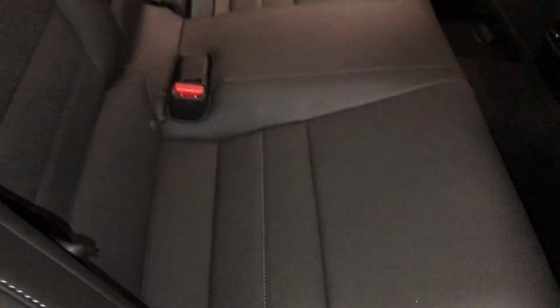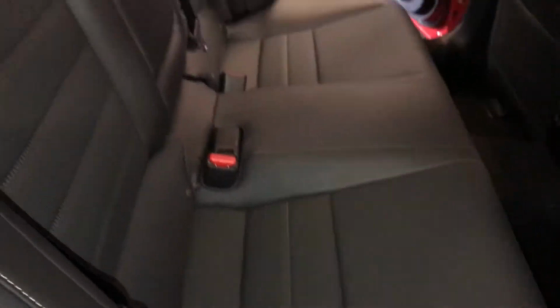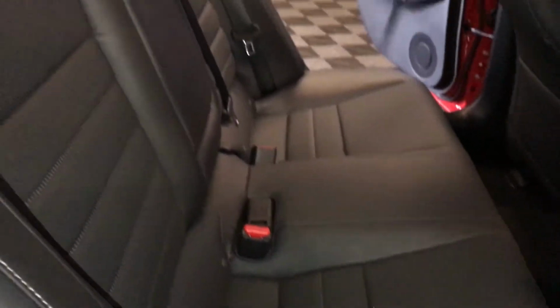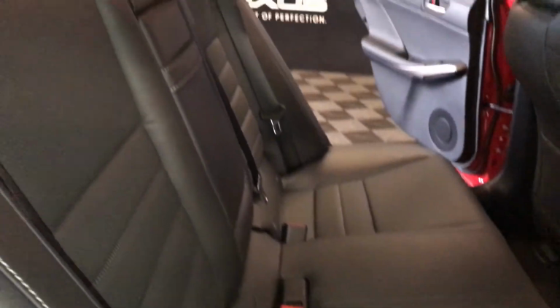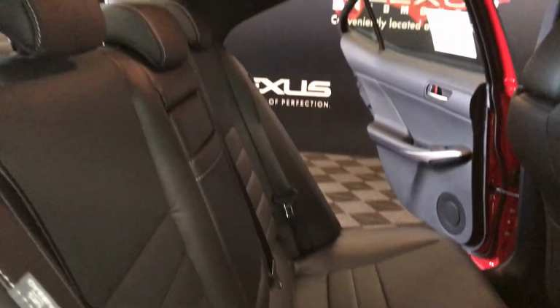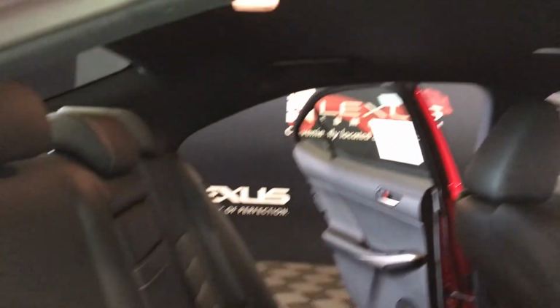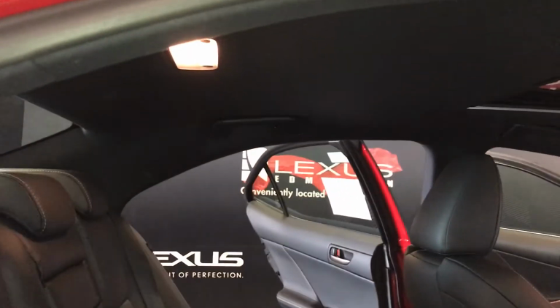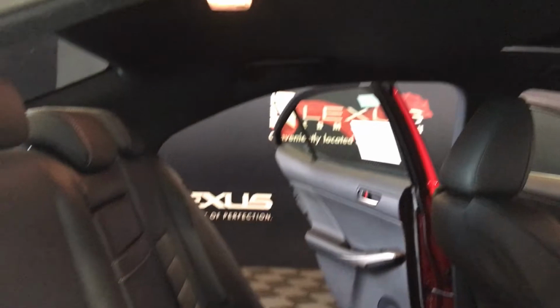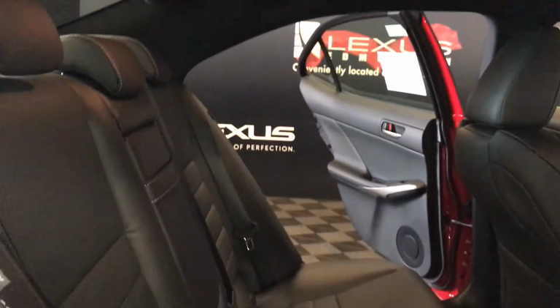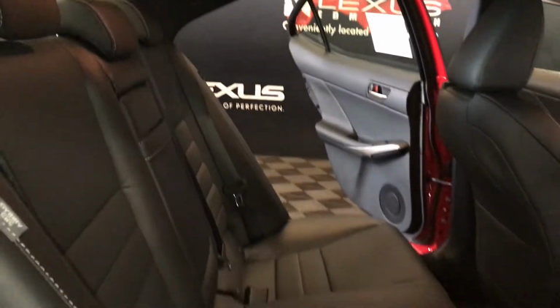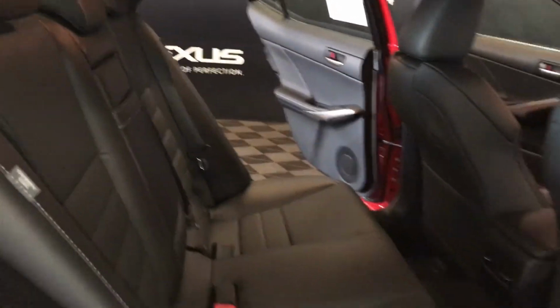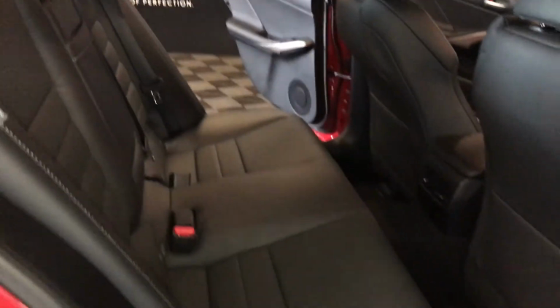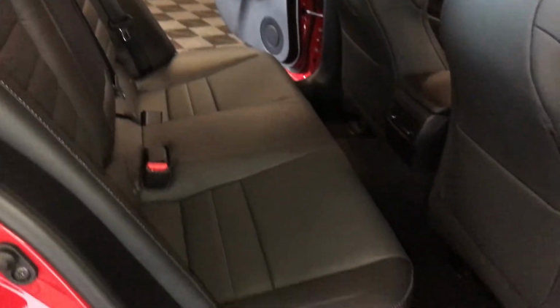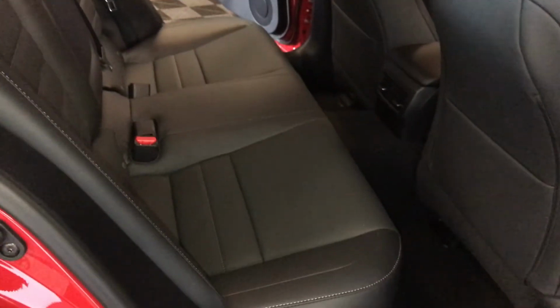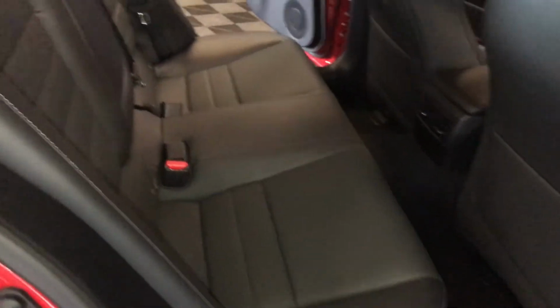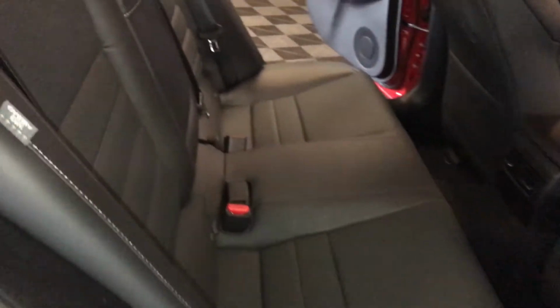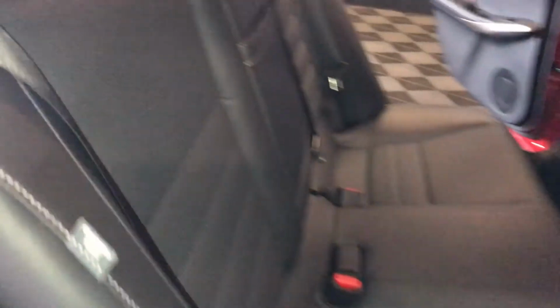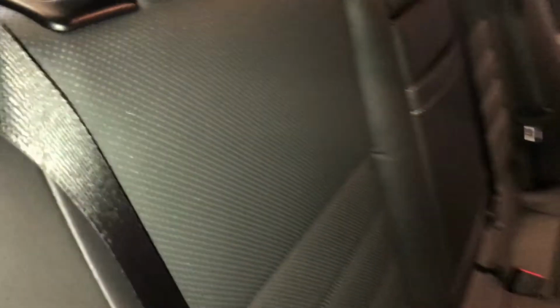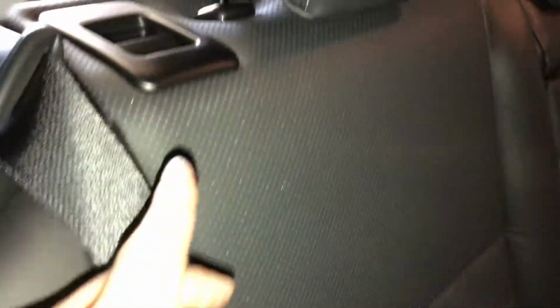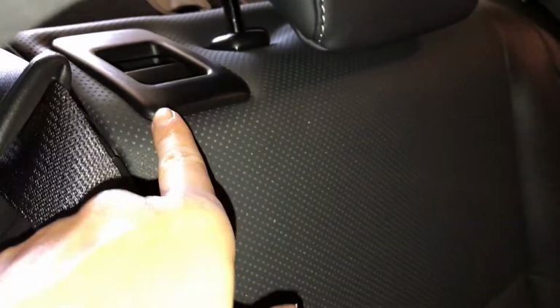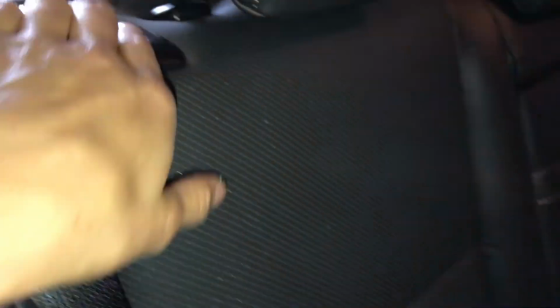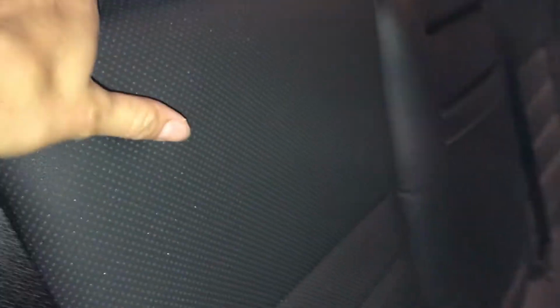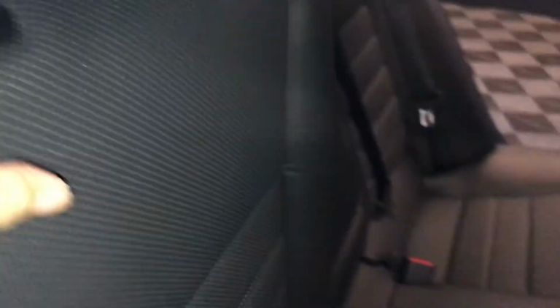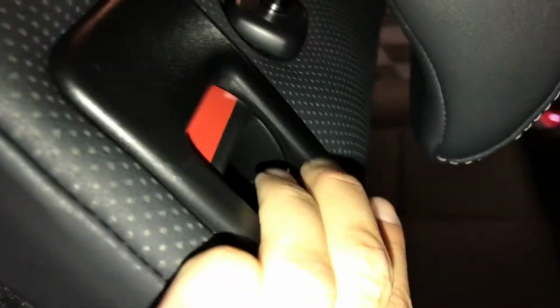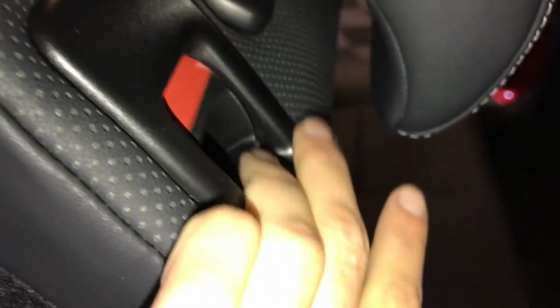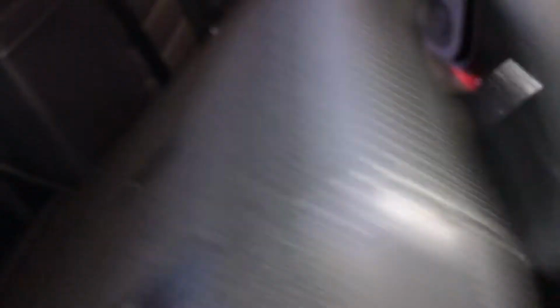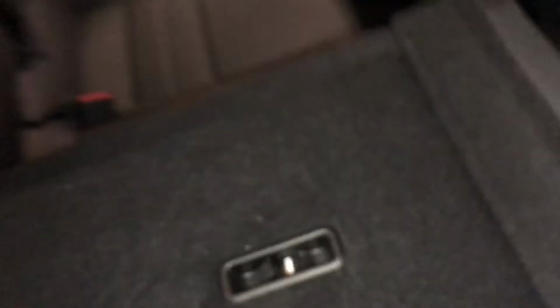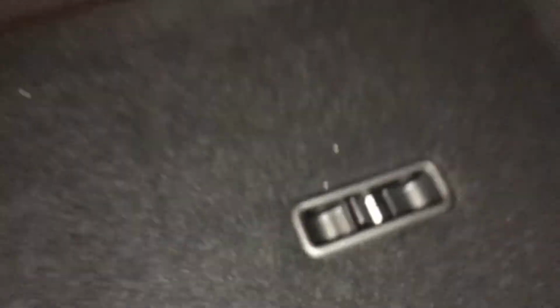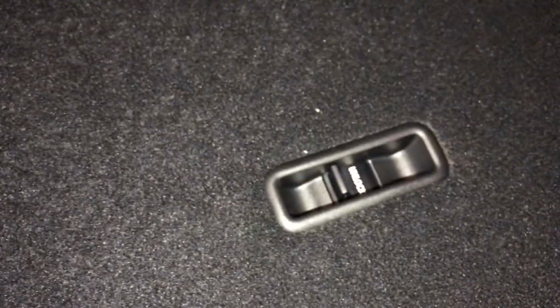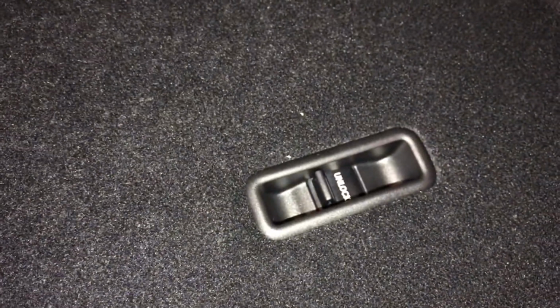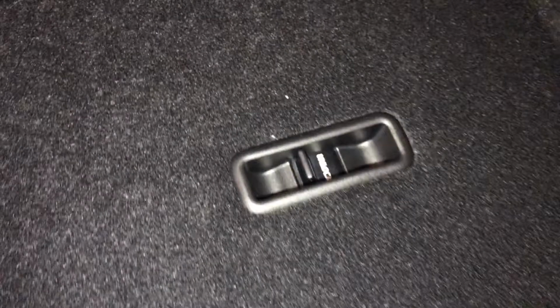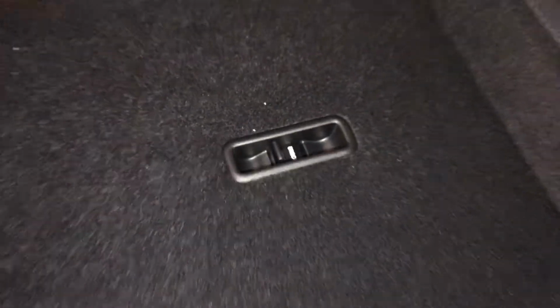Curtain and side-impact airbags, overhead handles, hooks, and lighting. The back seat is a 60-40 split. To fold it down, use the levers on the shoulder area. On the back side you'll find your lock and unlock option.